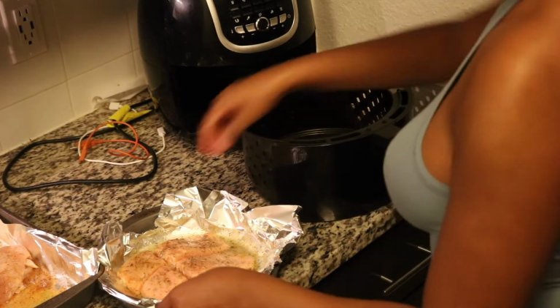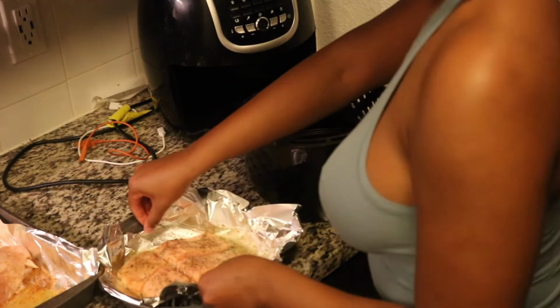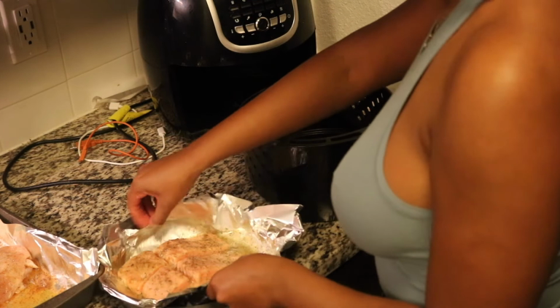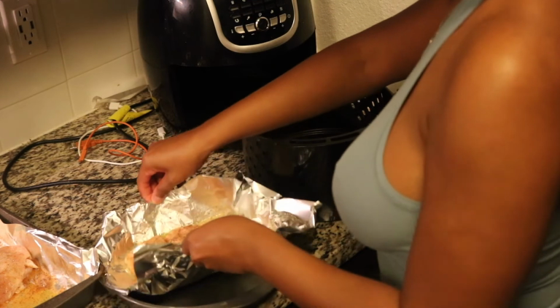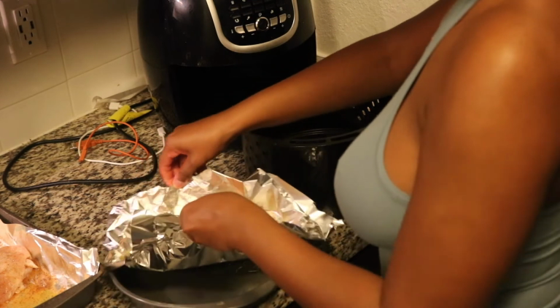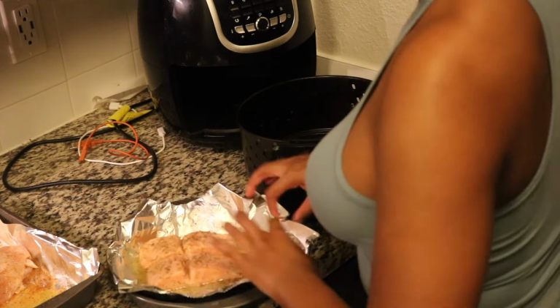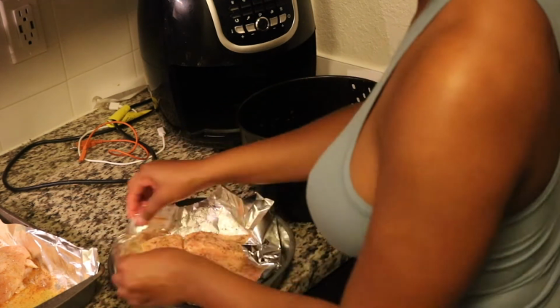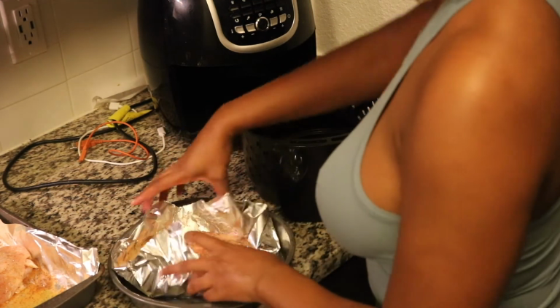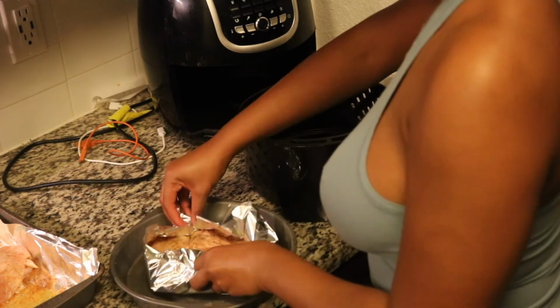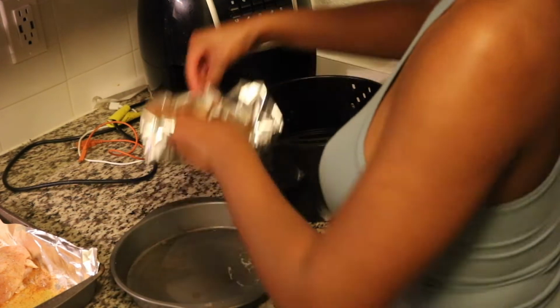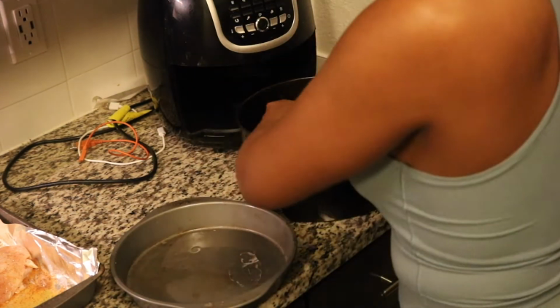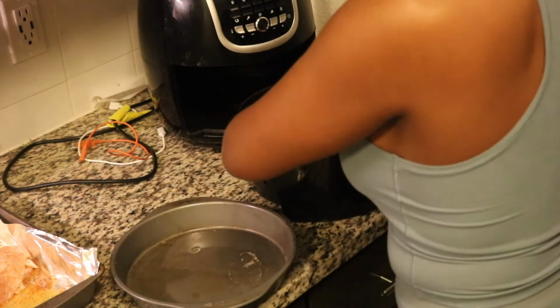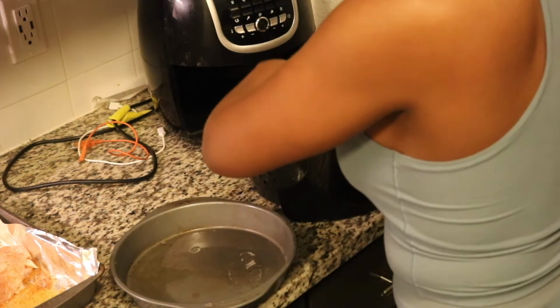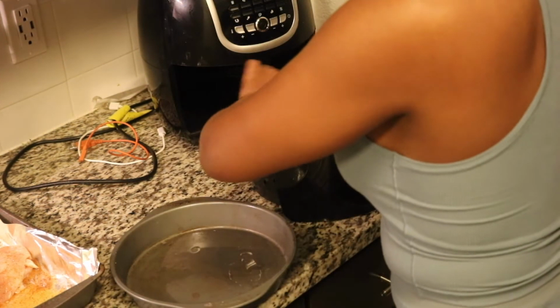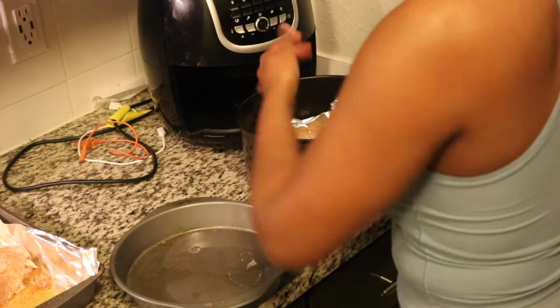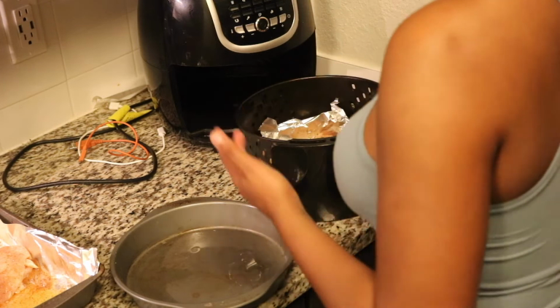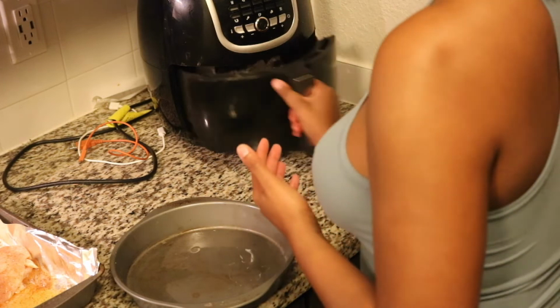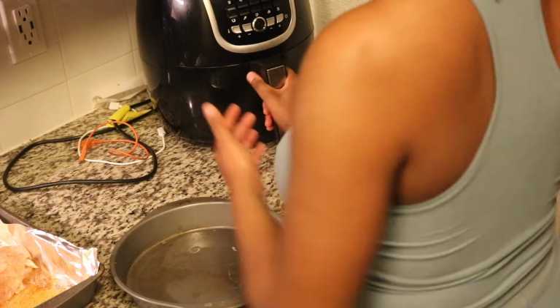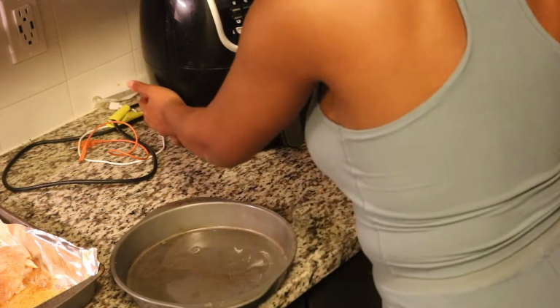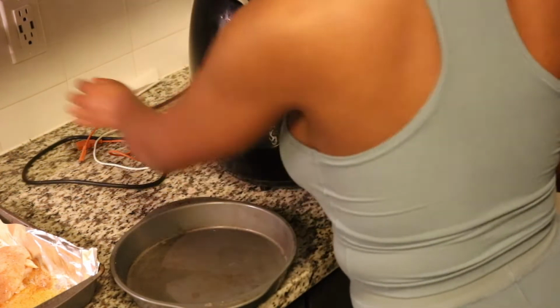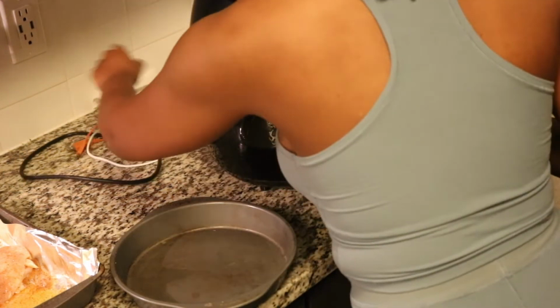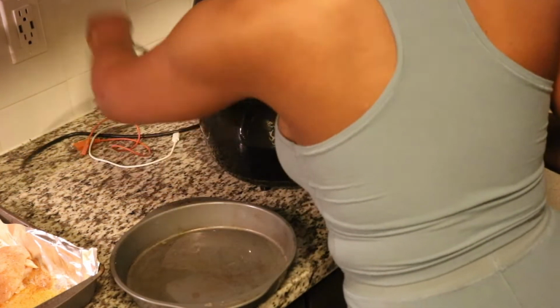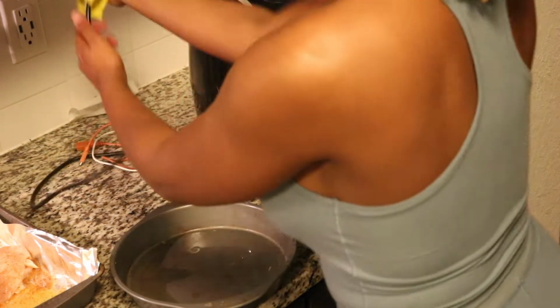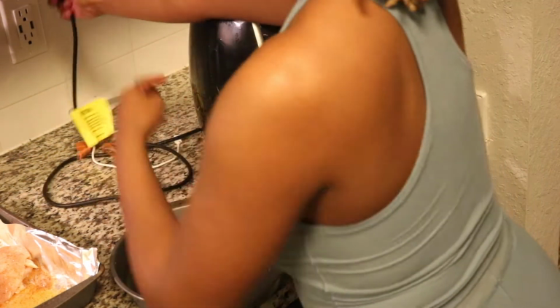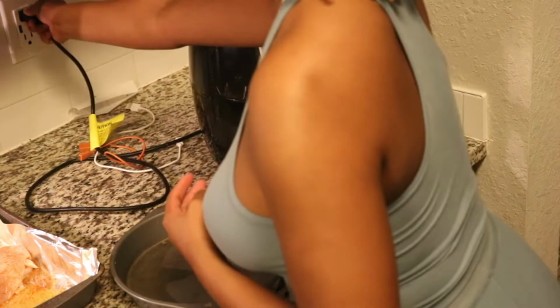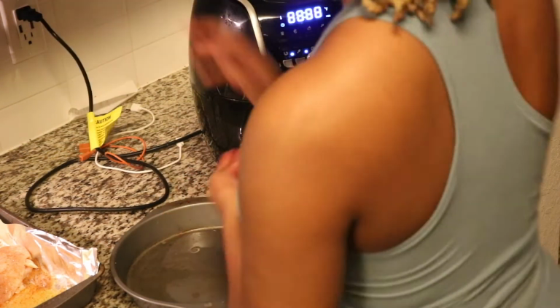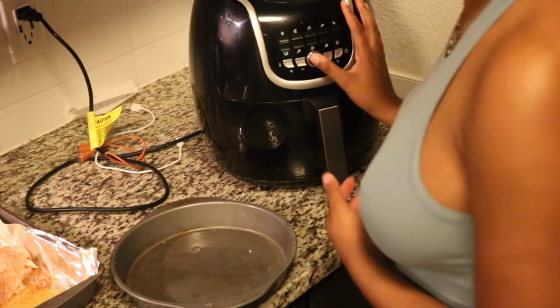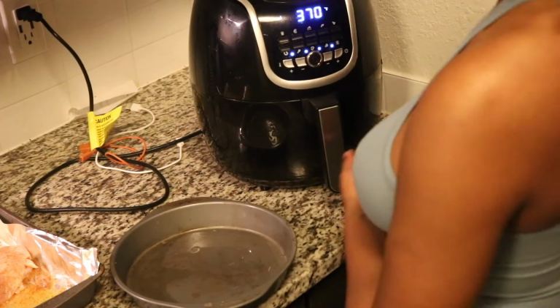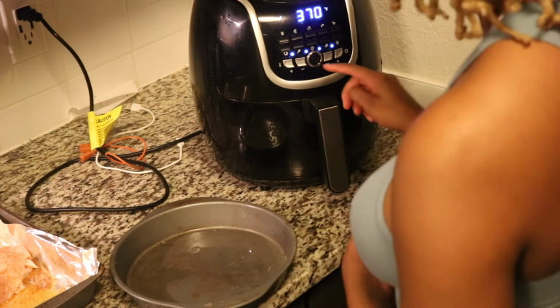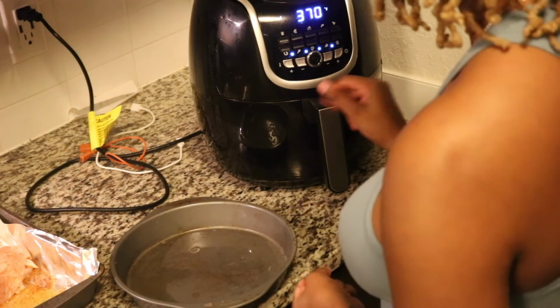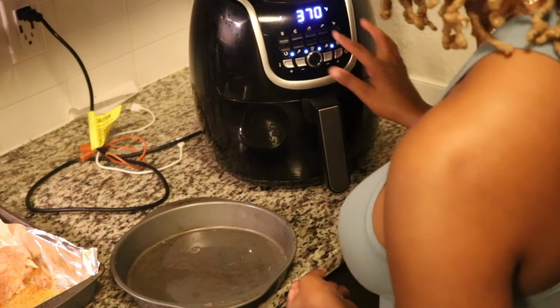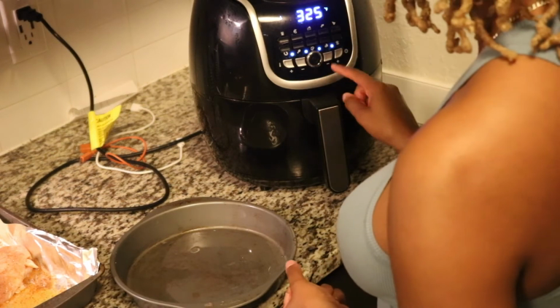I am putting my salmon in the air fryer. To be honest, this is the easiest way to make salmon — emphasis on easy — and it's very quick. You press one button and it's gonna cook.